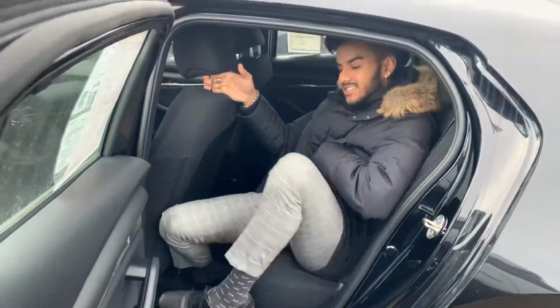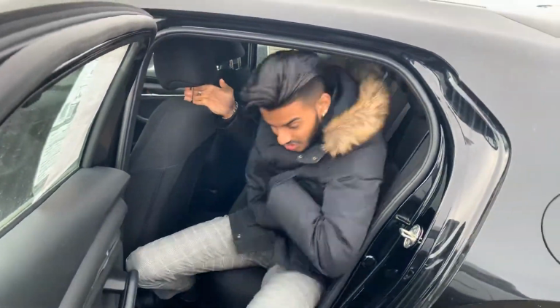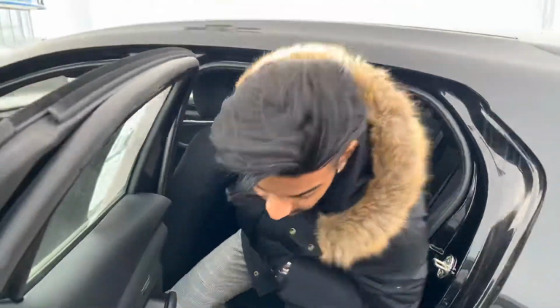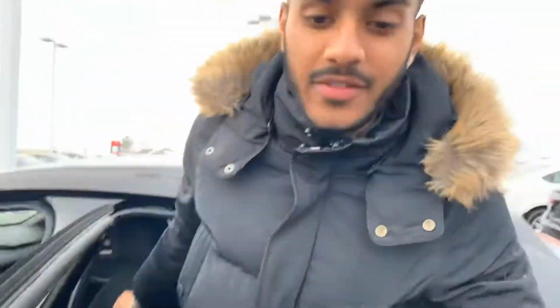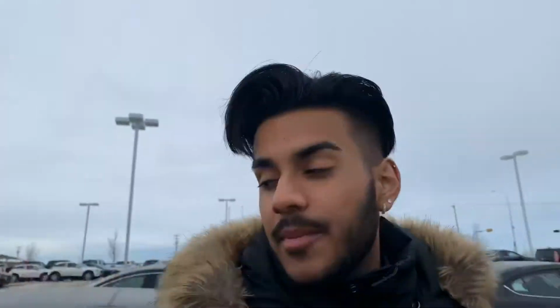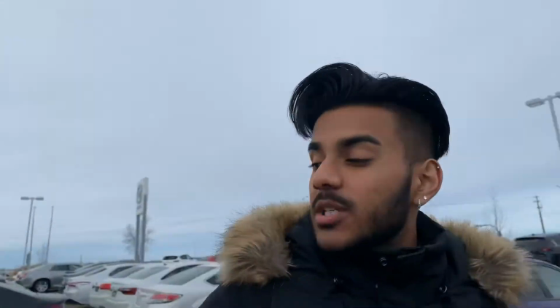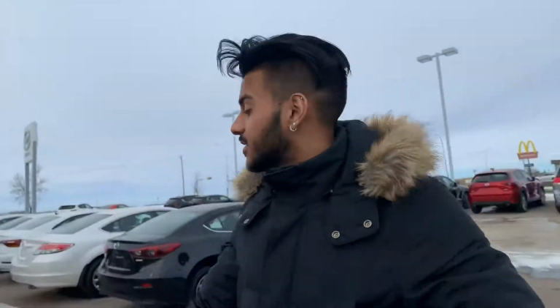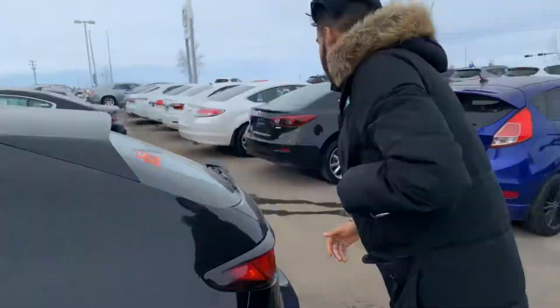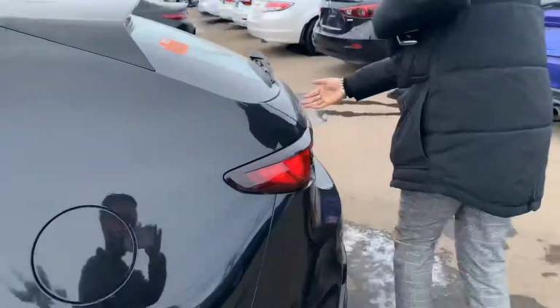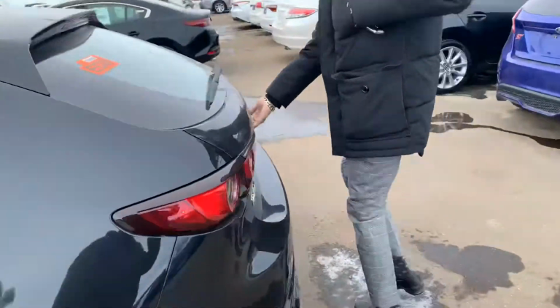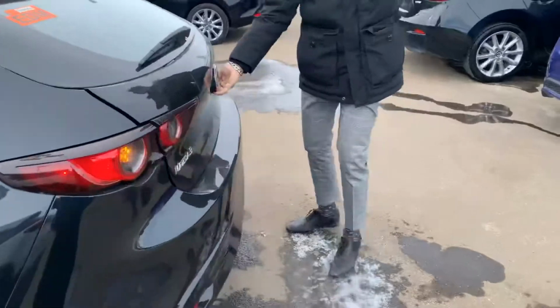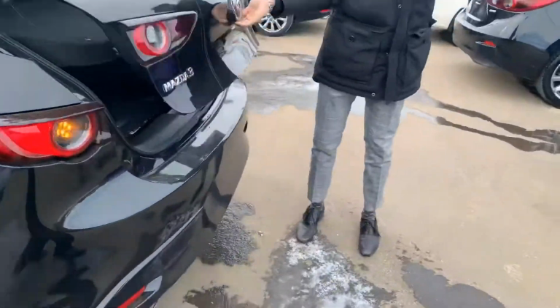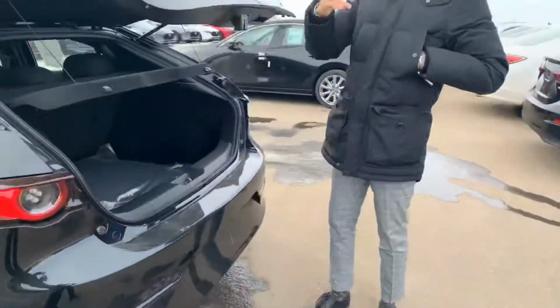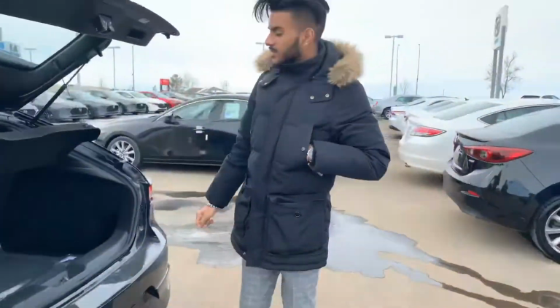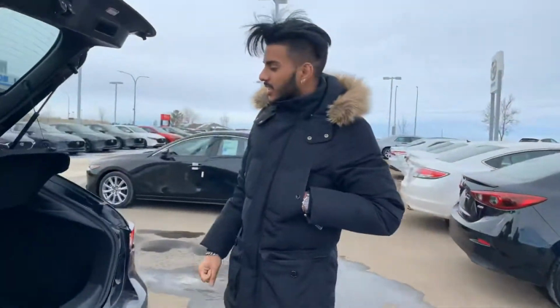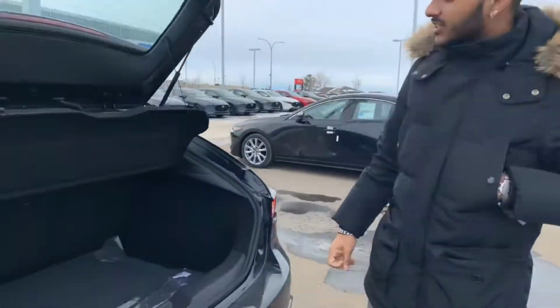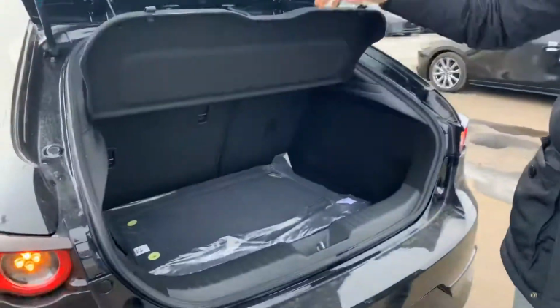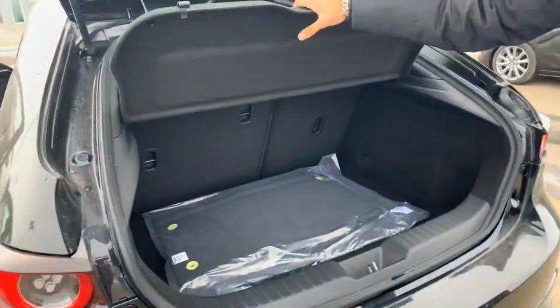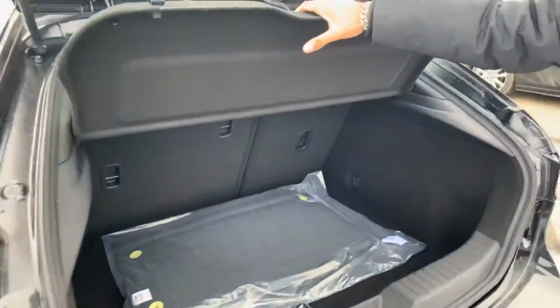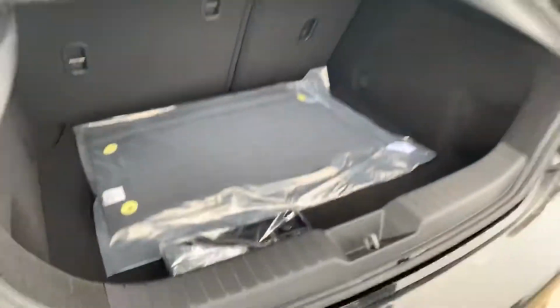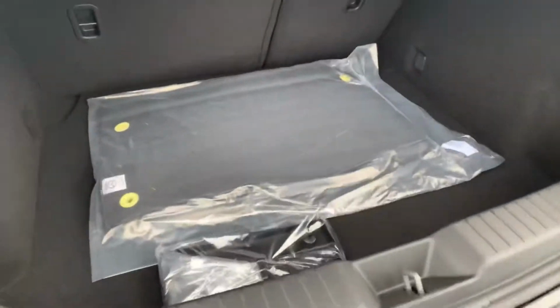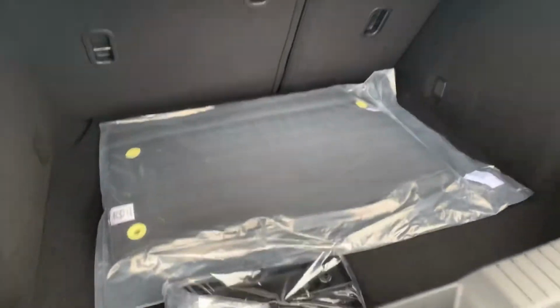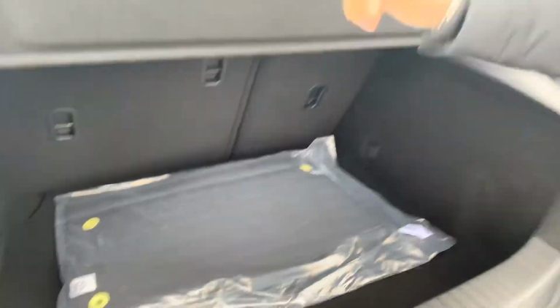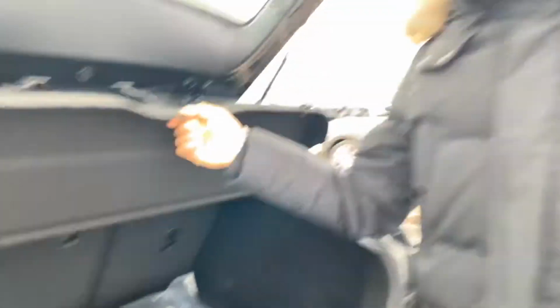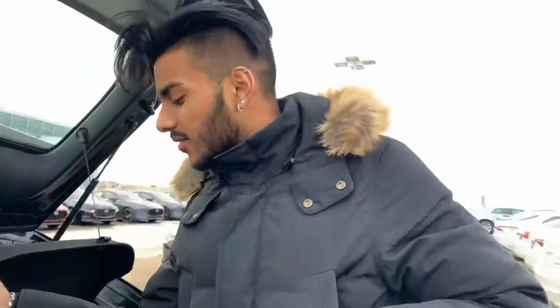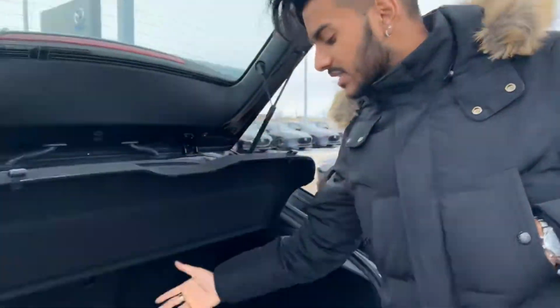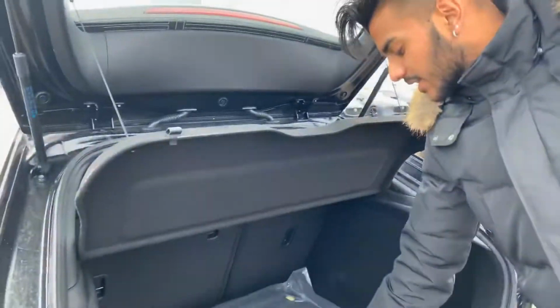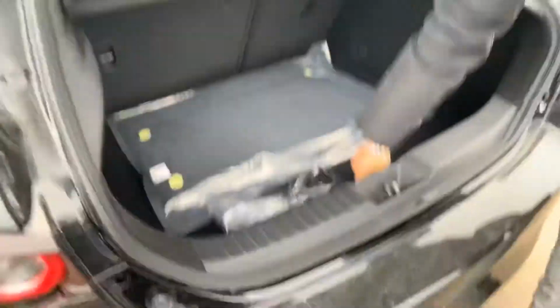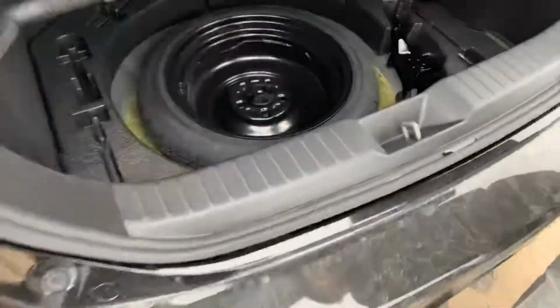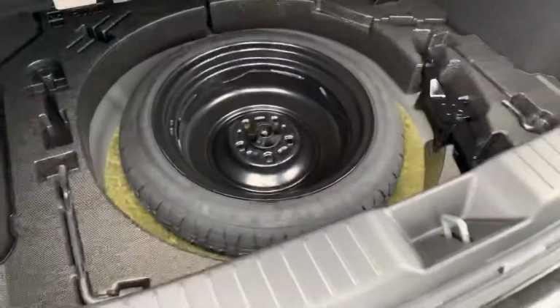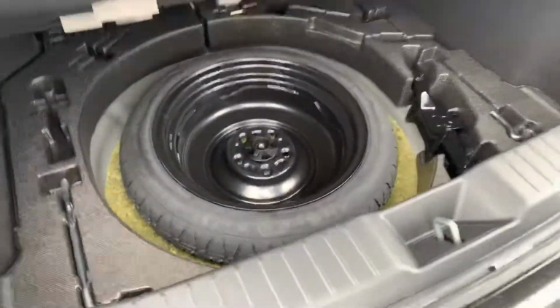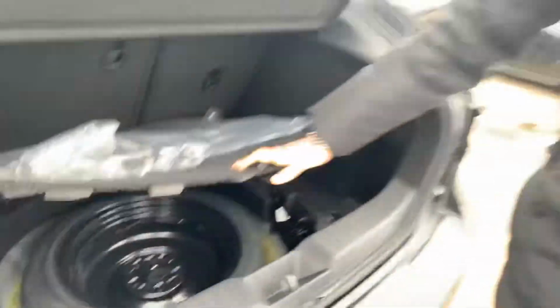Let me show you what we have to offer for trunk space. Pop this open. As you can see, pretty deep trunk space for a hatchback. You get a cargo cover, Mazda branding right there. Check out underneath — there's a jack and spare.